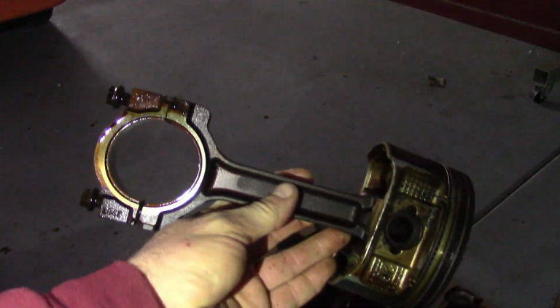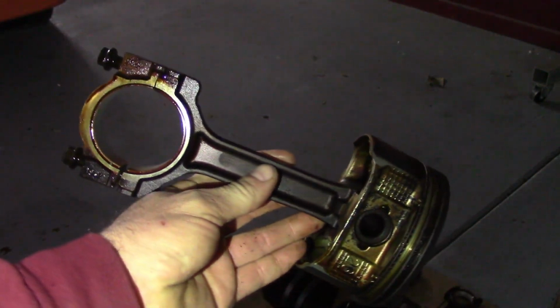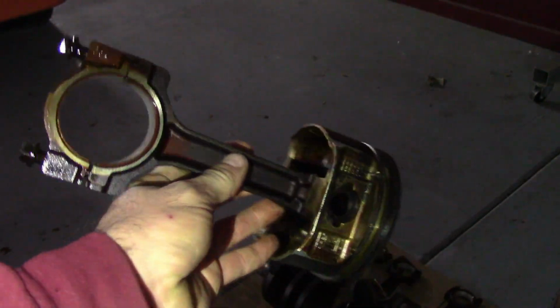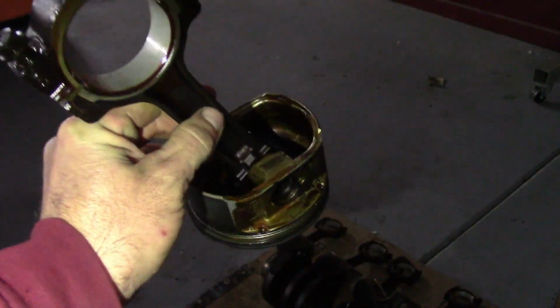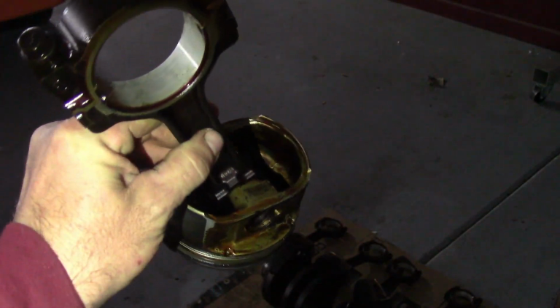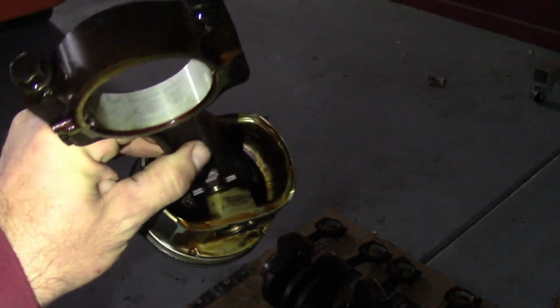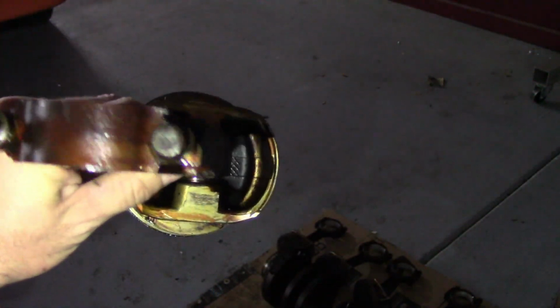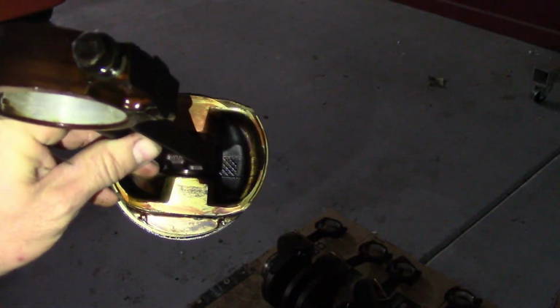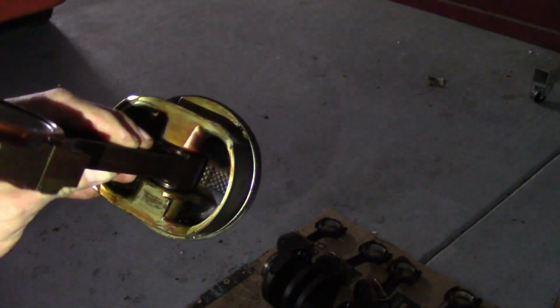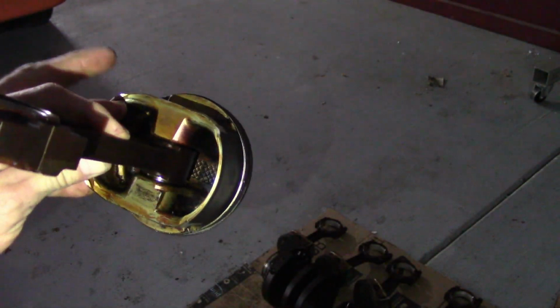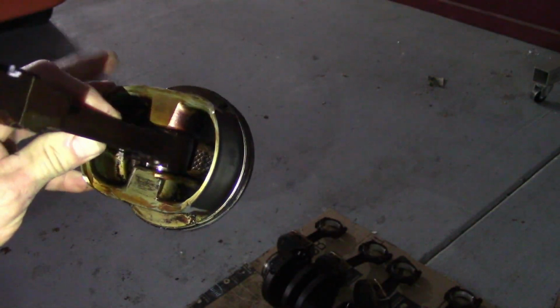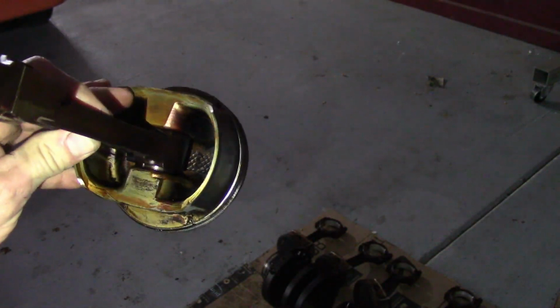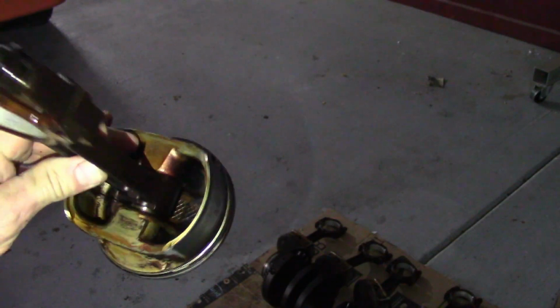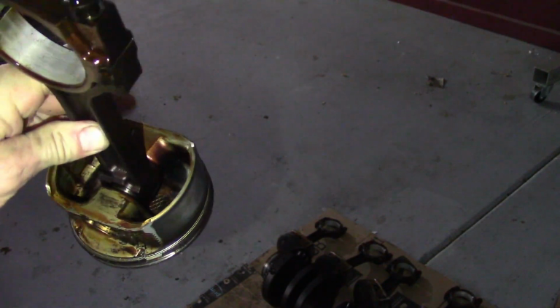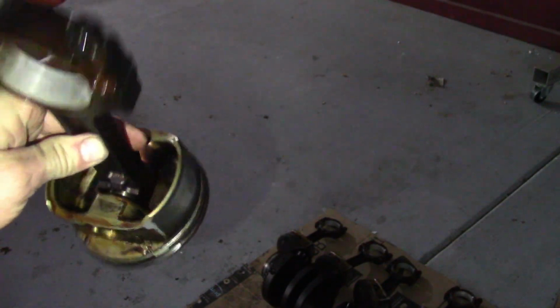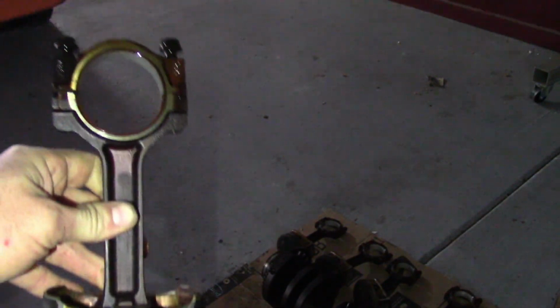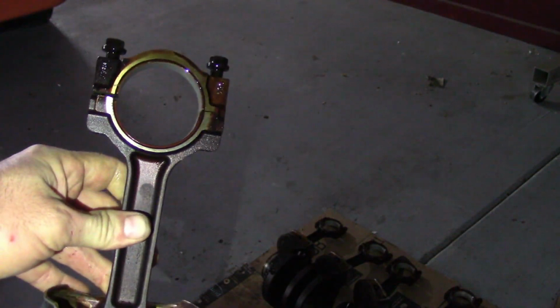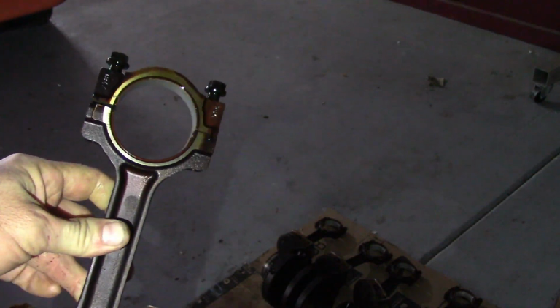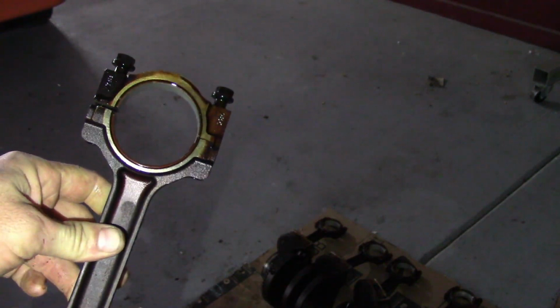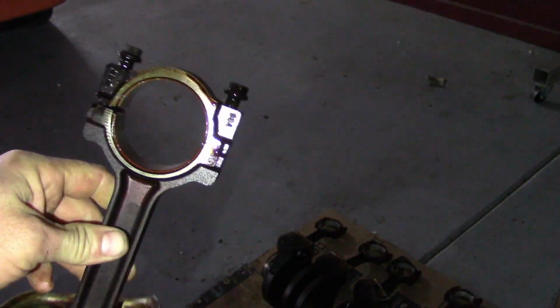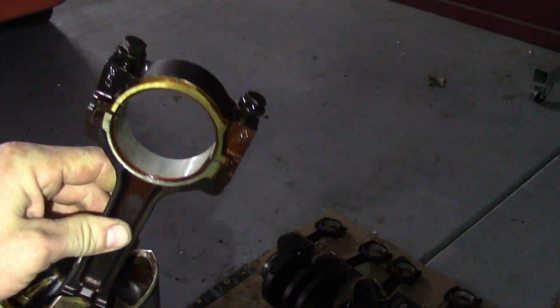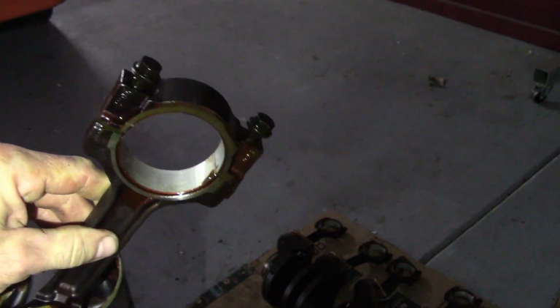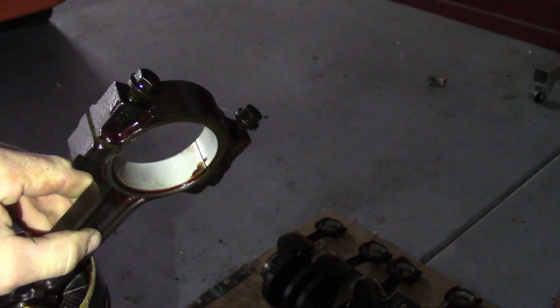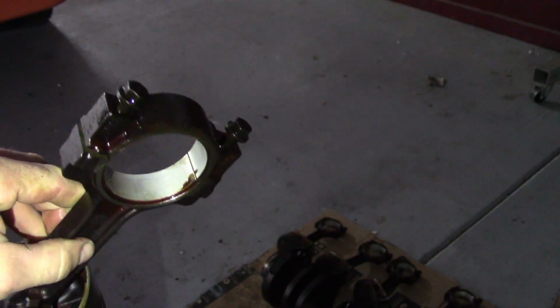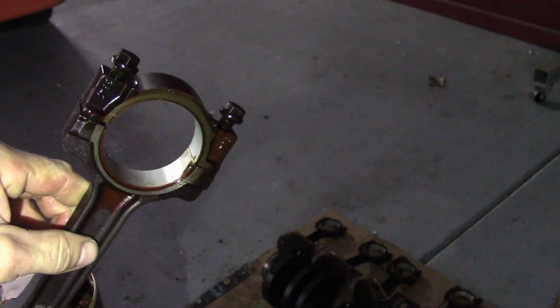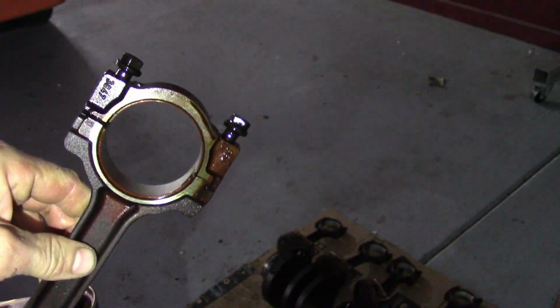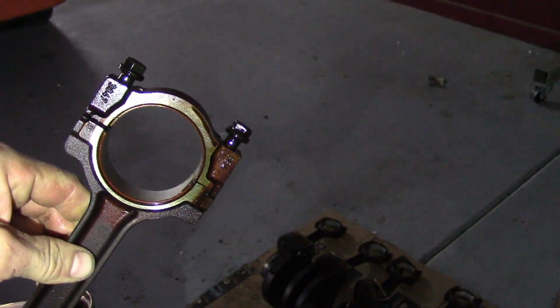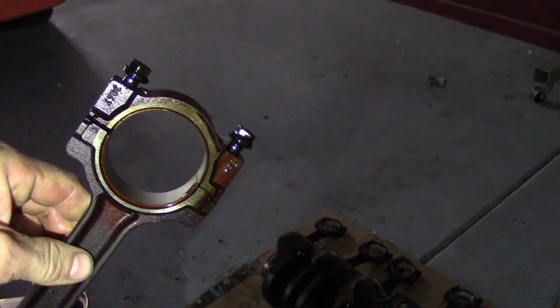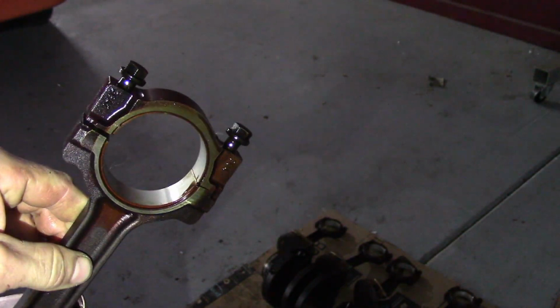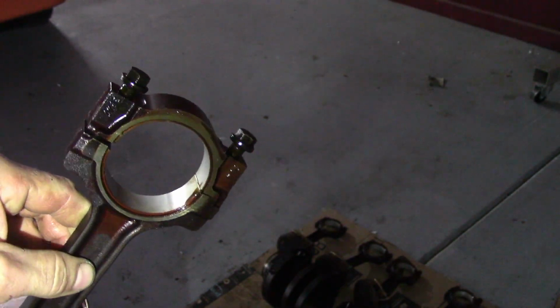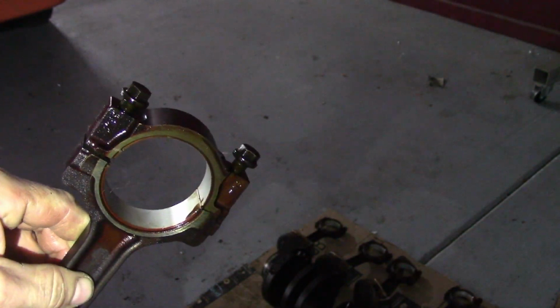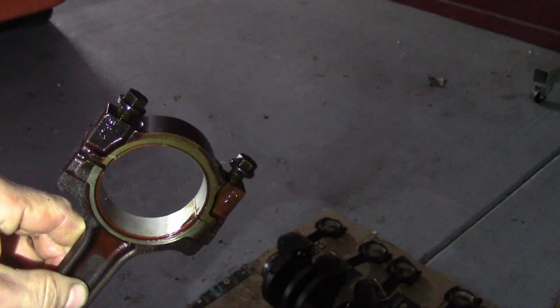This is the piston and connecting rod from the L96. It's a Gen 4, so it has a full floating wrist pin. It's an H-beam style rod, although not forged — it's powdered metal, so it's some kind of forging or casting.